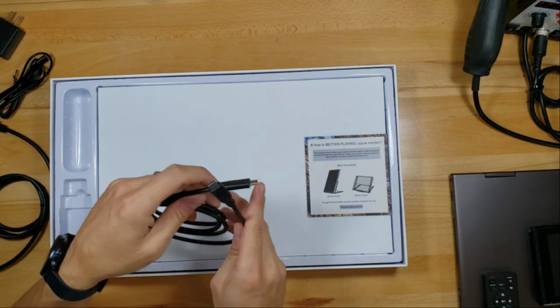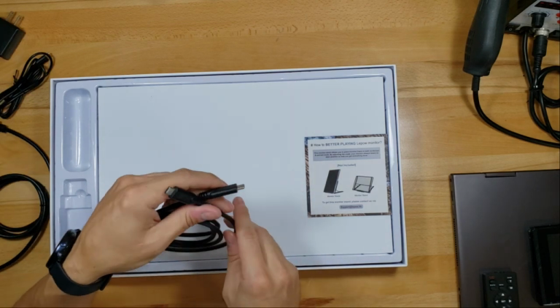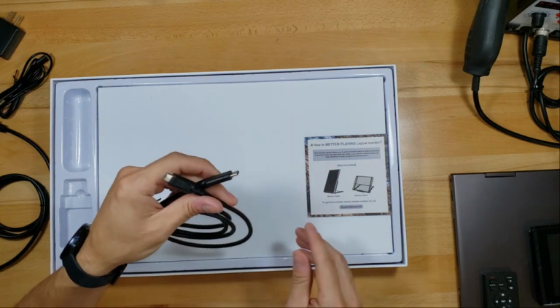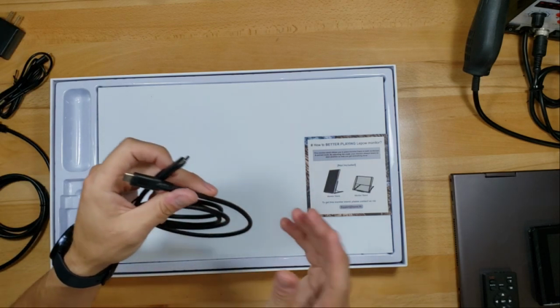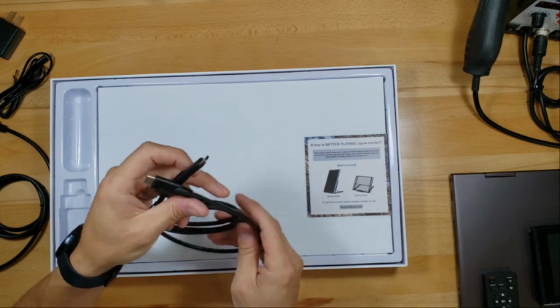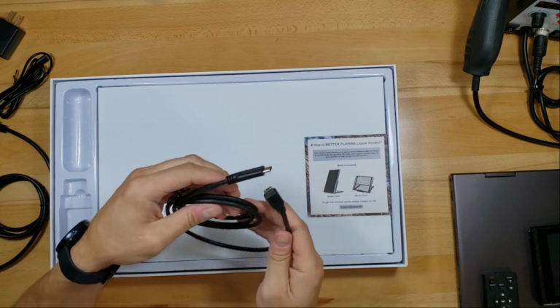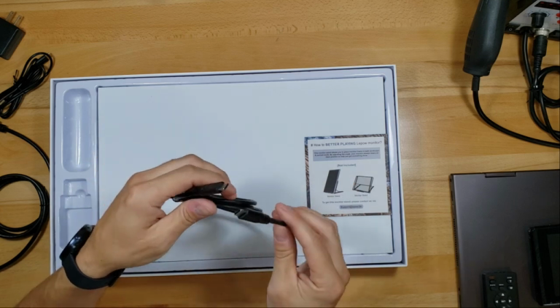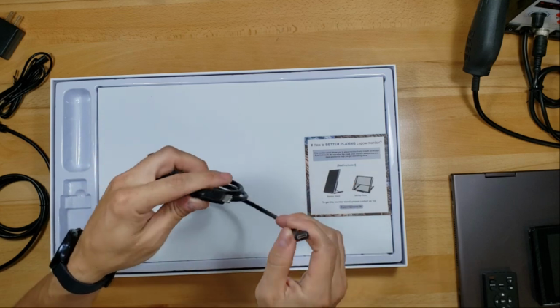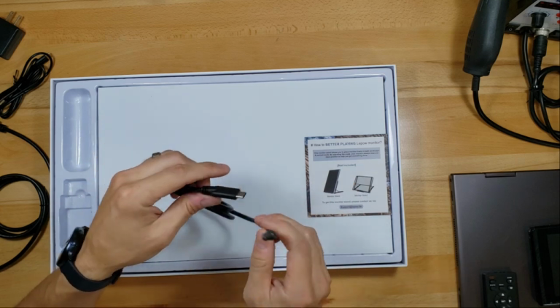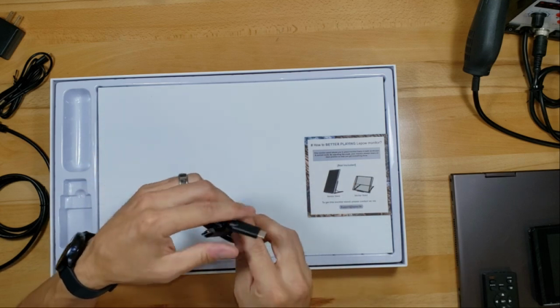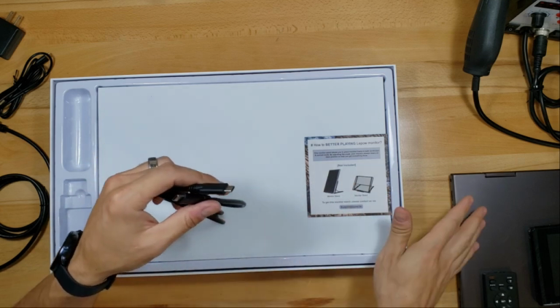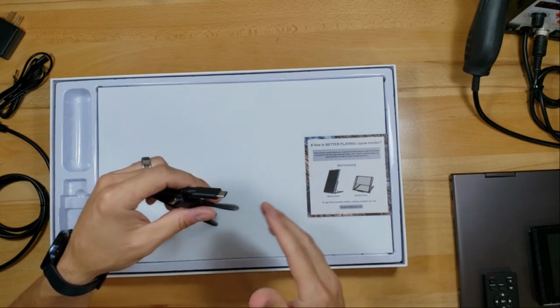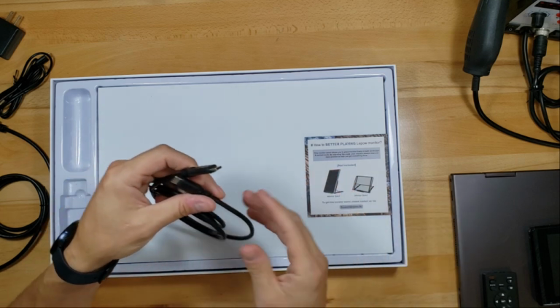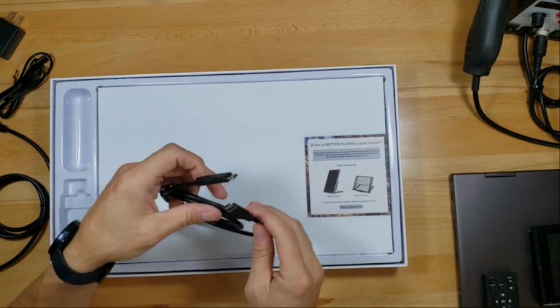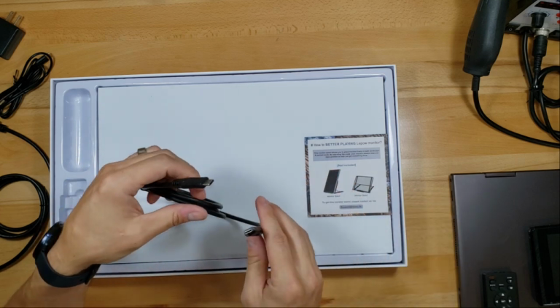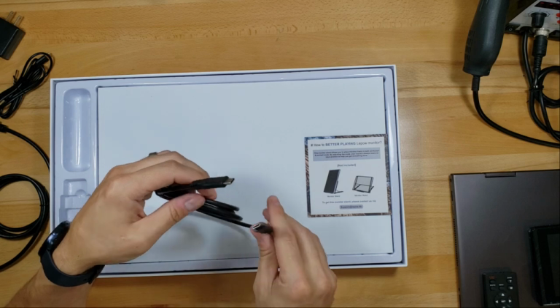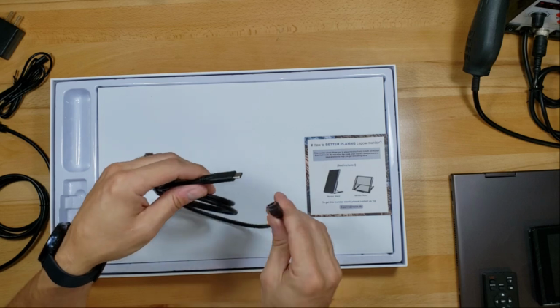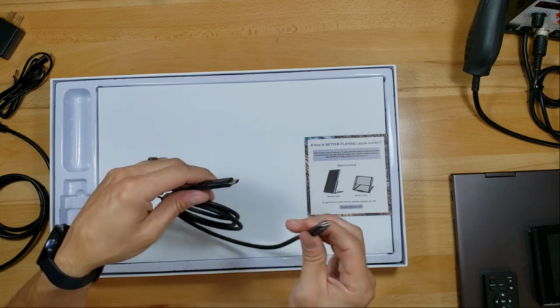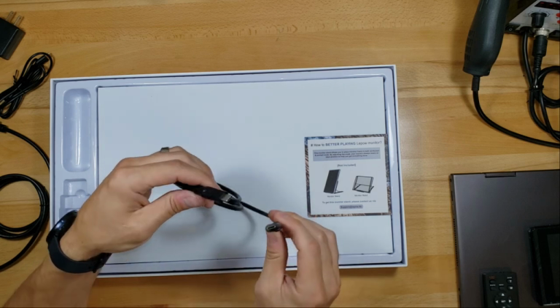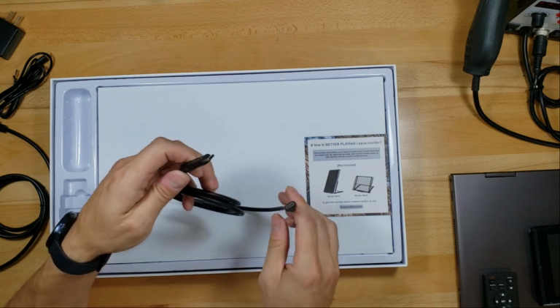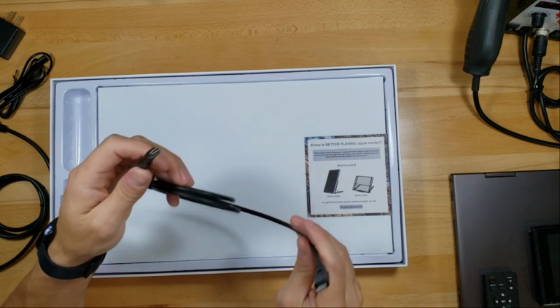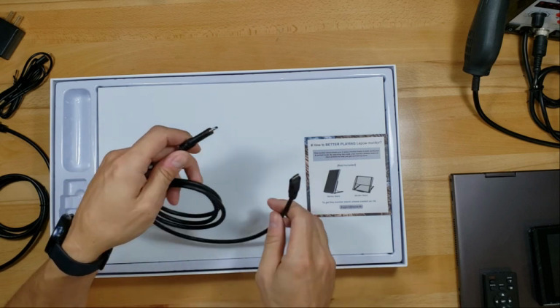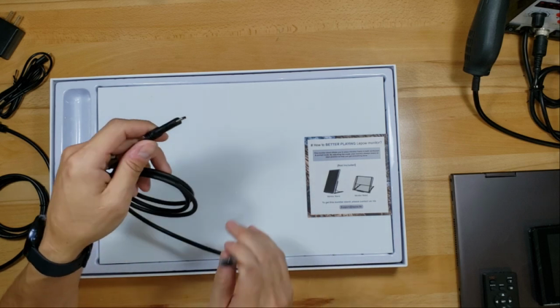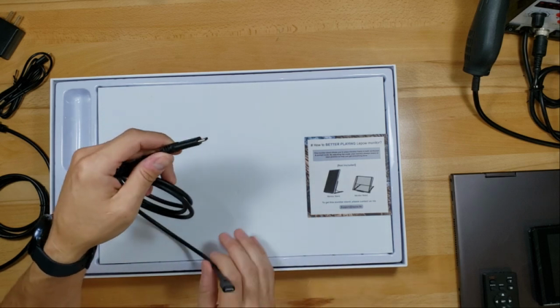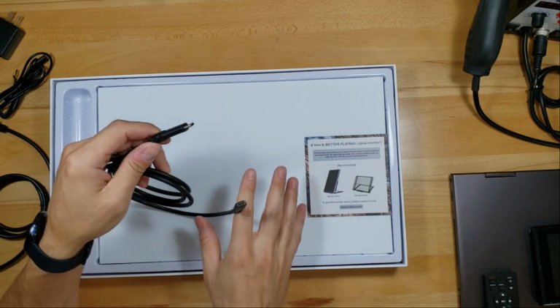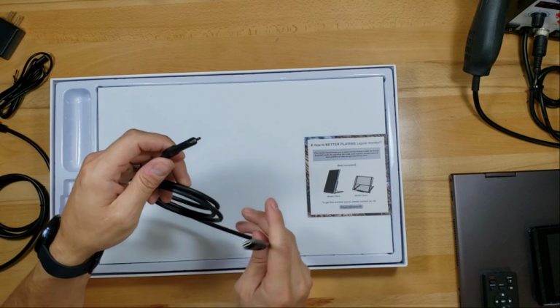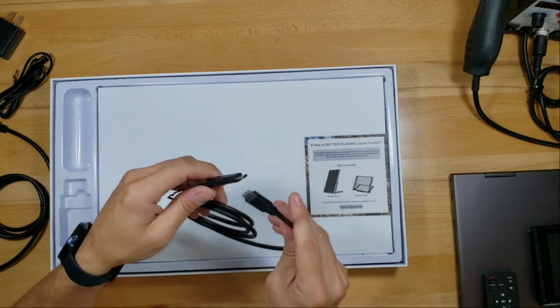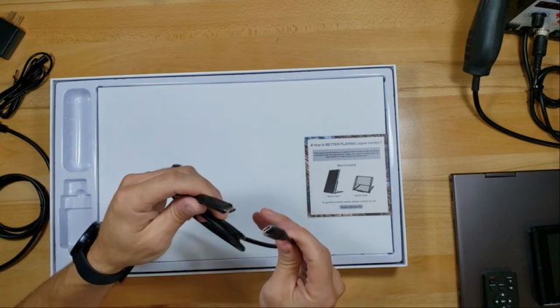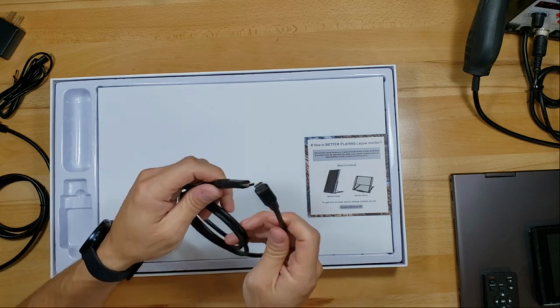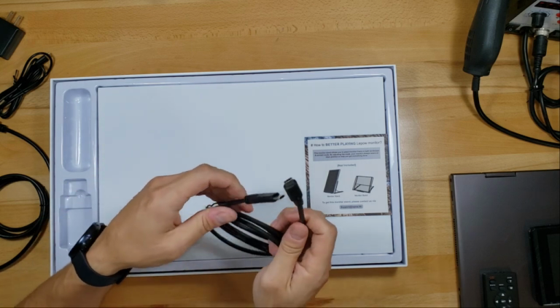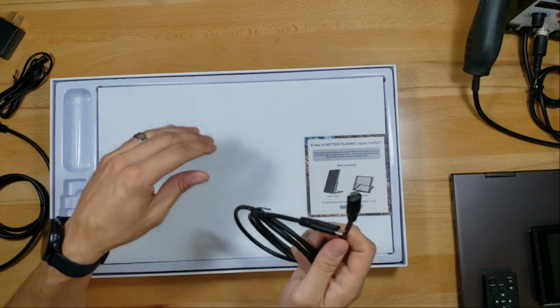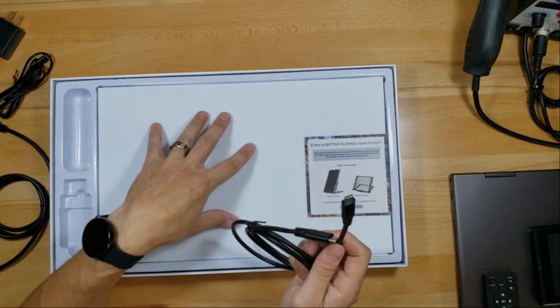What makes this monitor special is it's a USB-C monitor, meaning it can be powered by USB-C devices. On my laptop or a MacBook that has a USB-C port, you plug it in and it should power the monitor and send video and audio to the monitor all through that one connection.